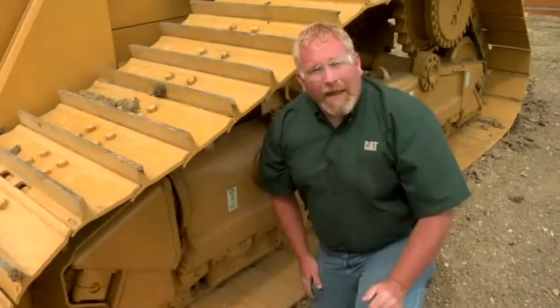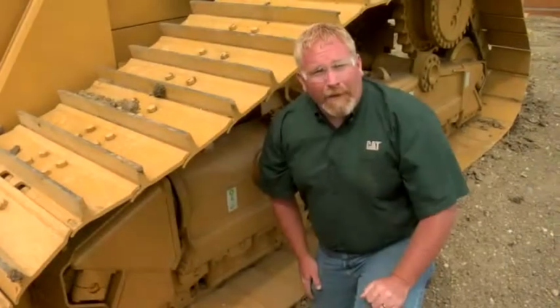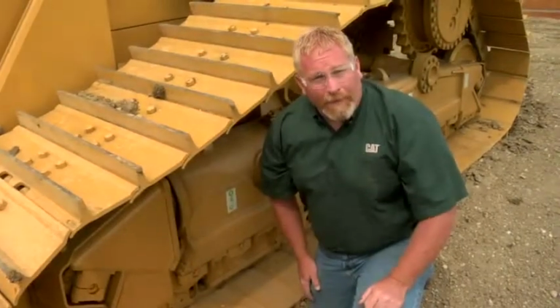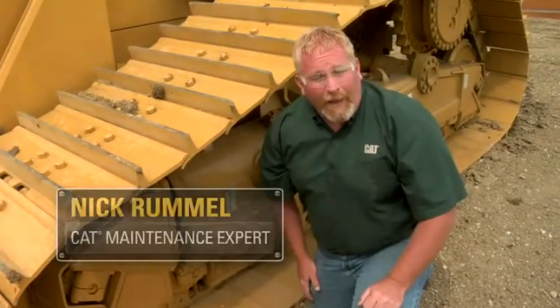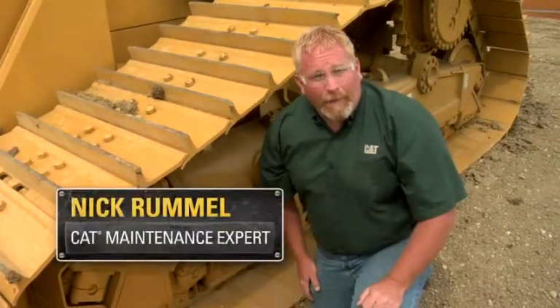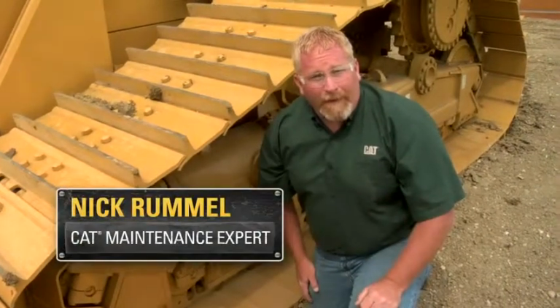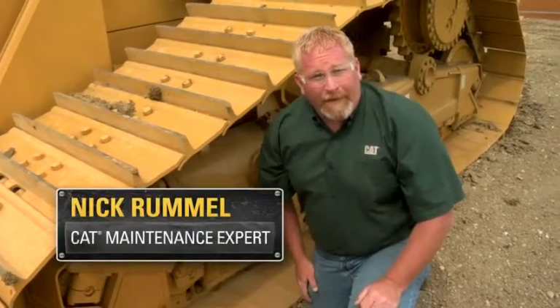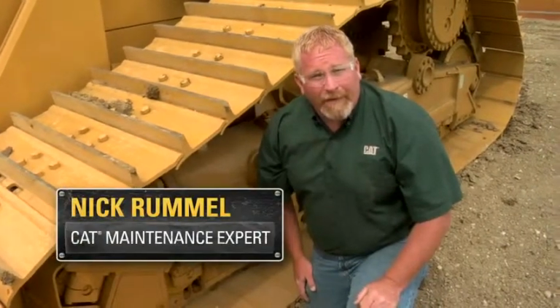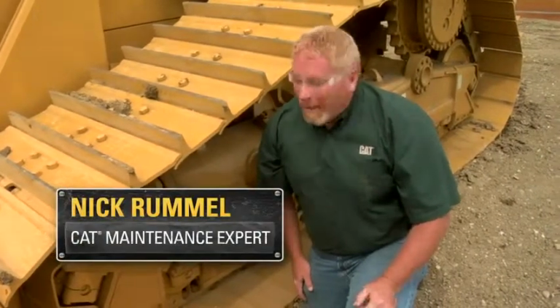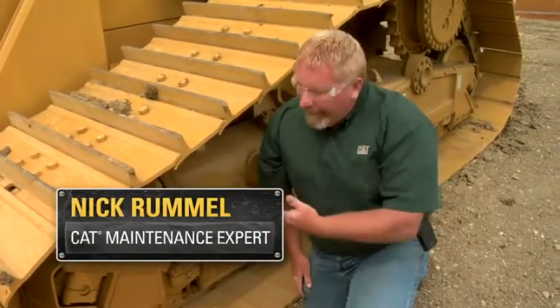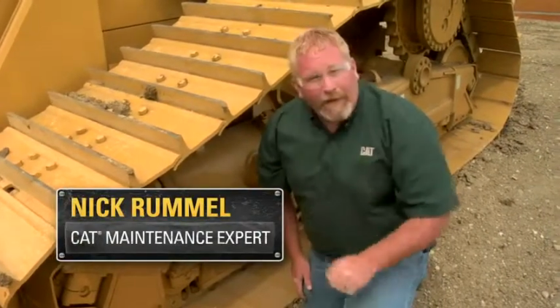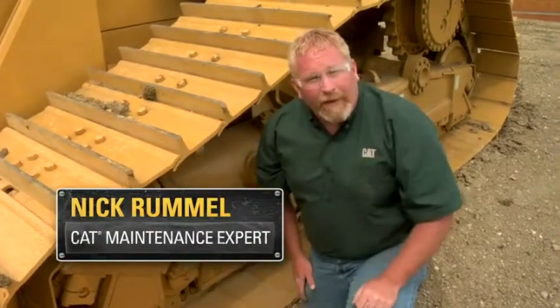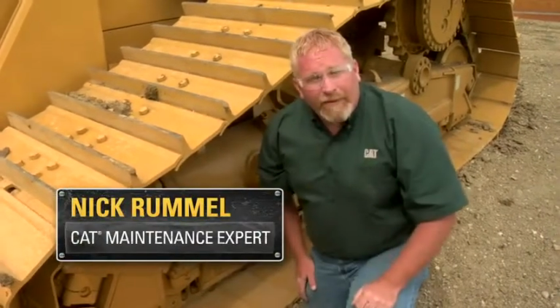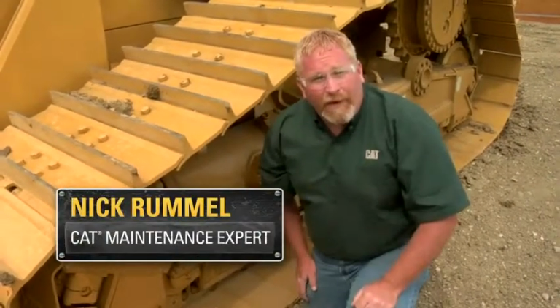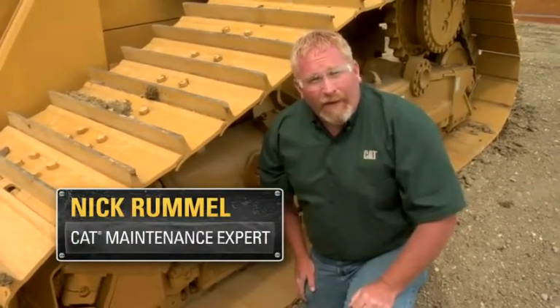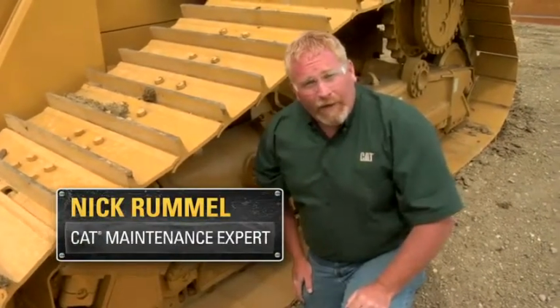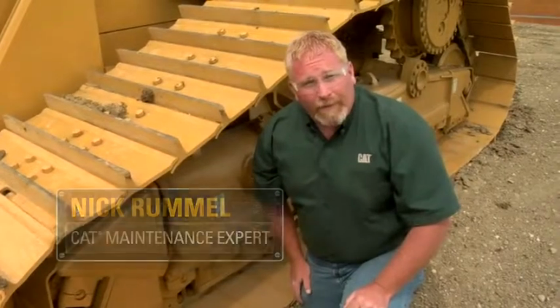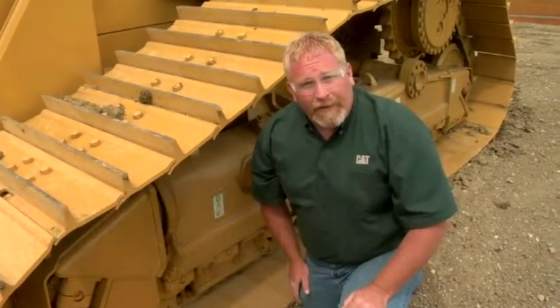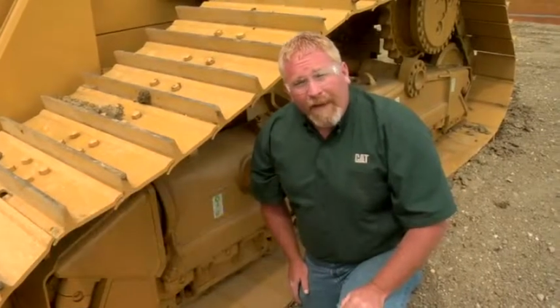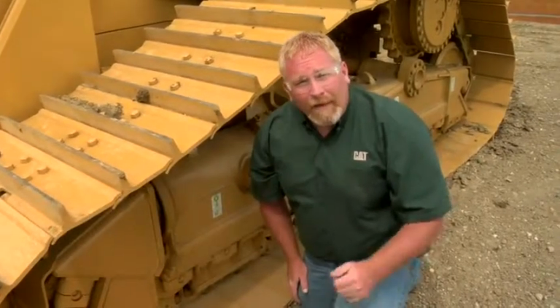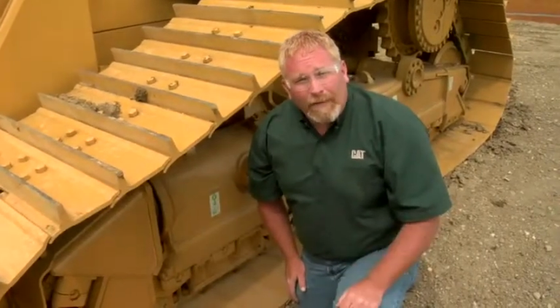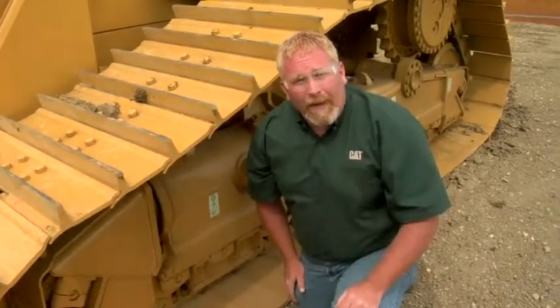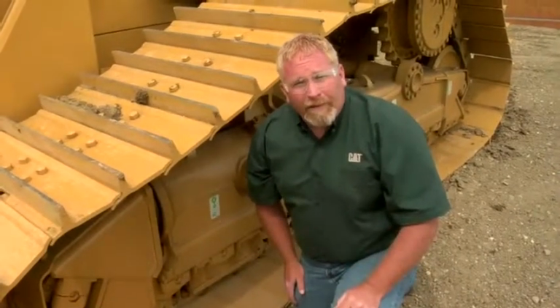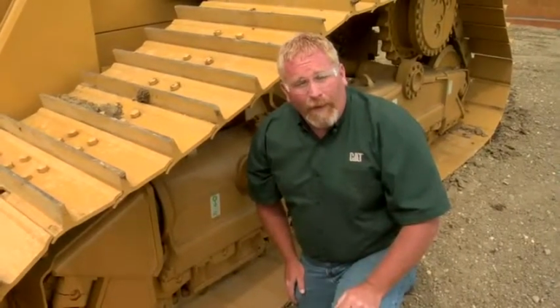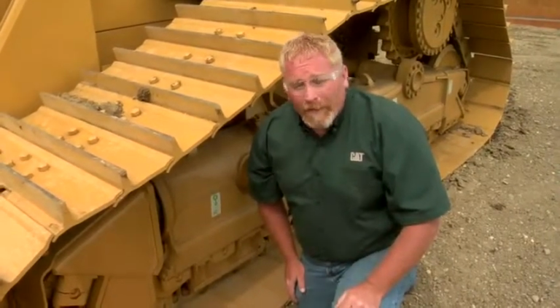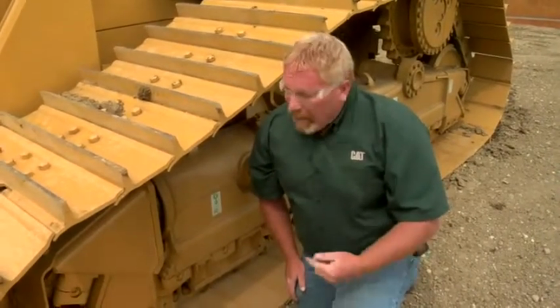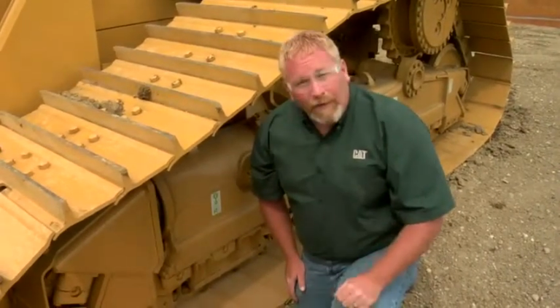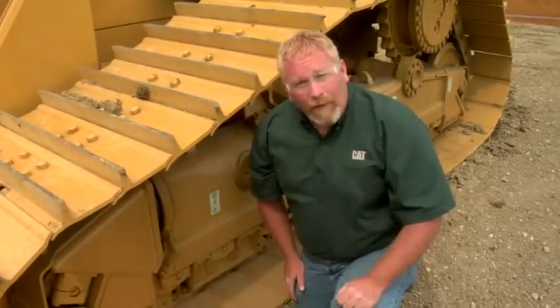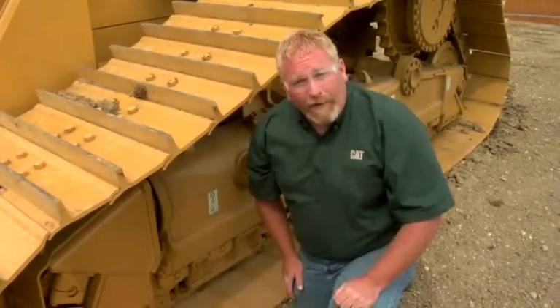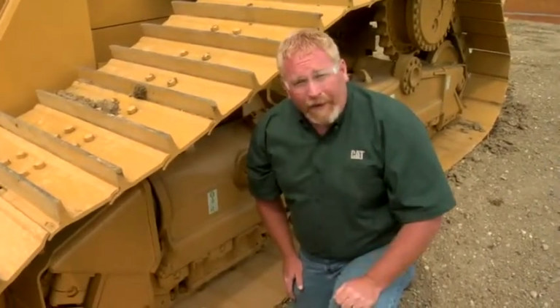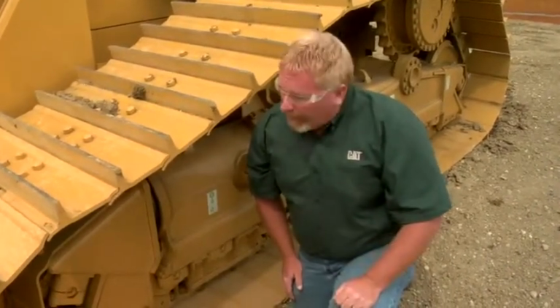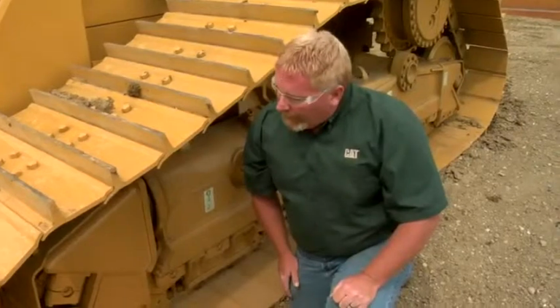Hi, I'm Nick Rummel with Caterpillar Preventive Maintenance. Today we're going to look at a System One undercarriage equipped machine. I'm going to give you a few highlights and pointers to look for while you're looking at the undercarriage.